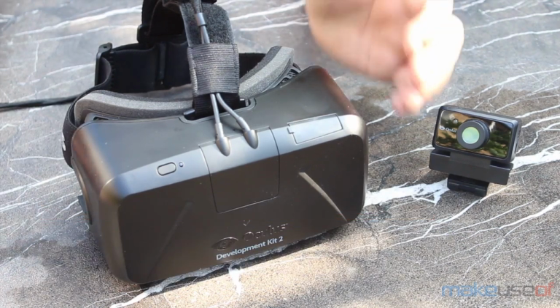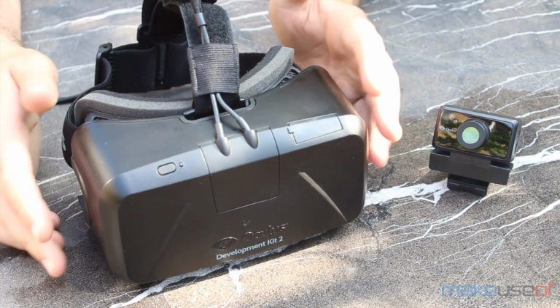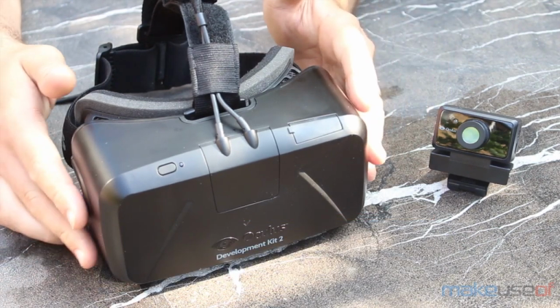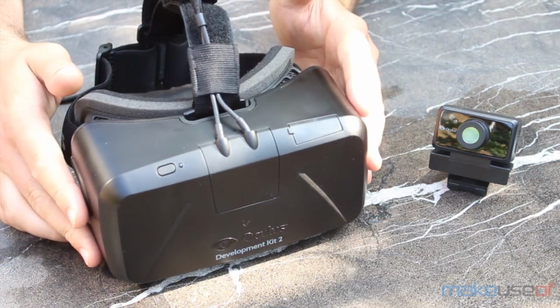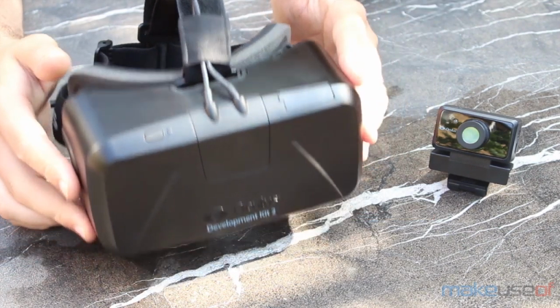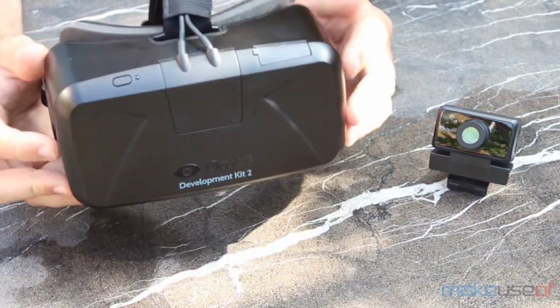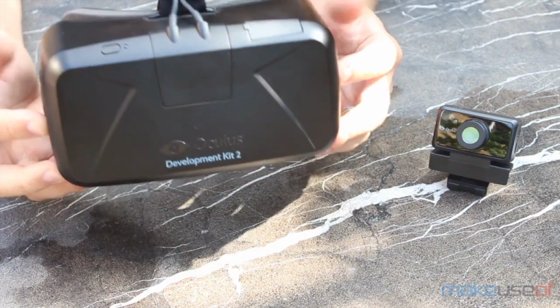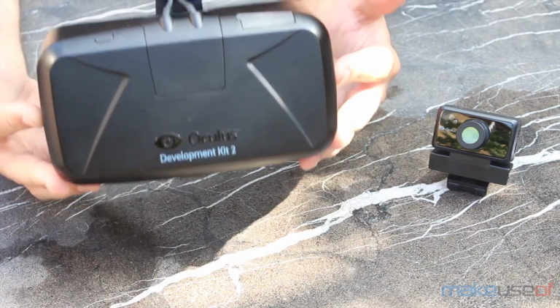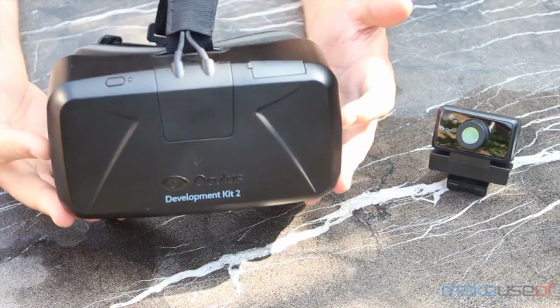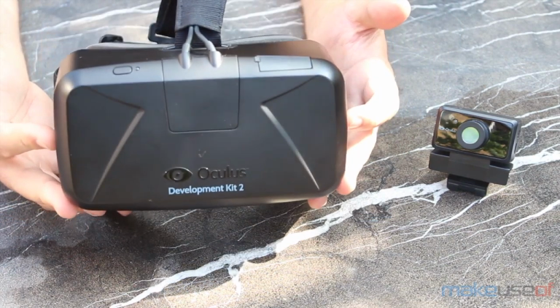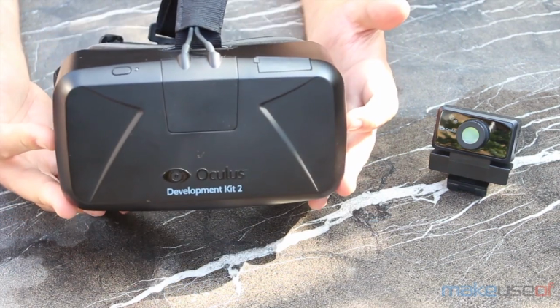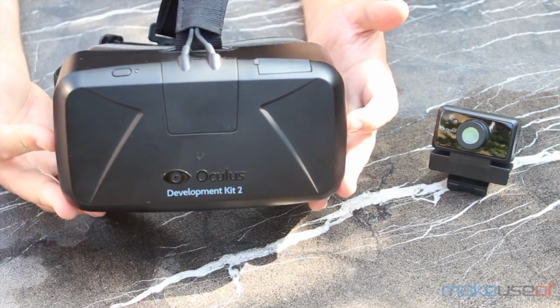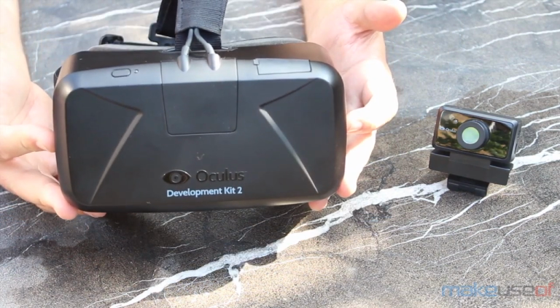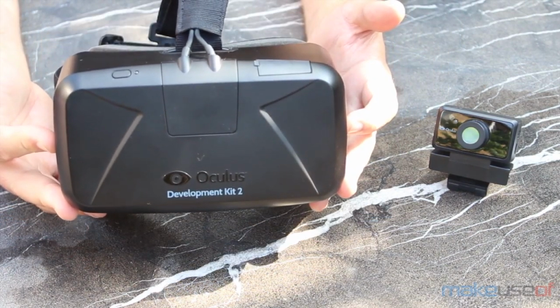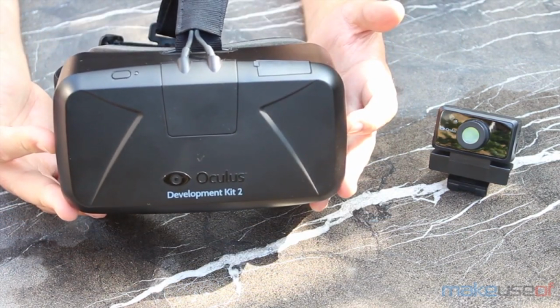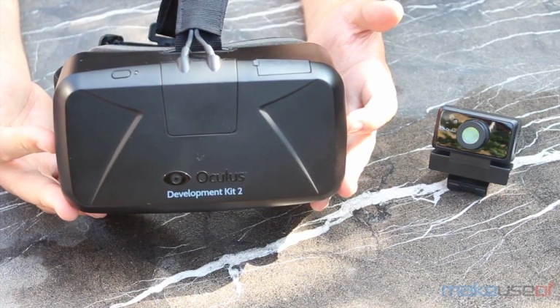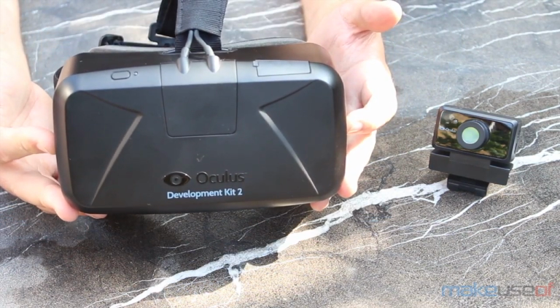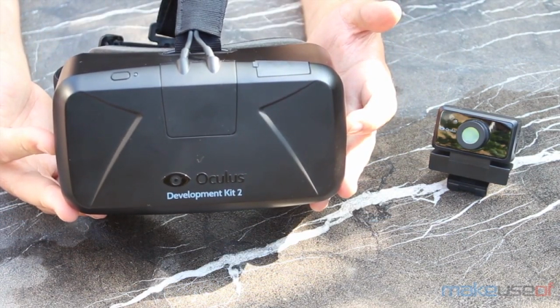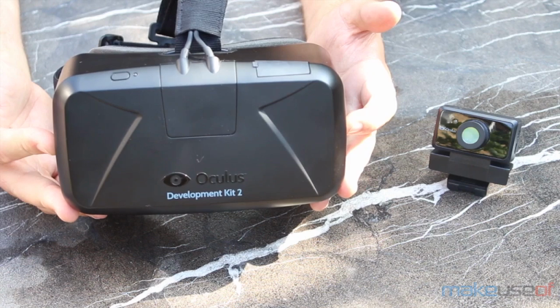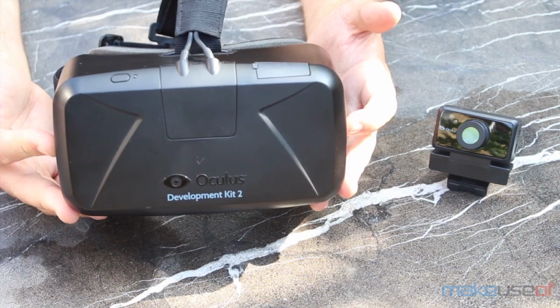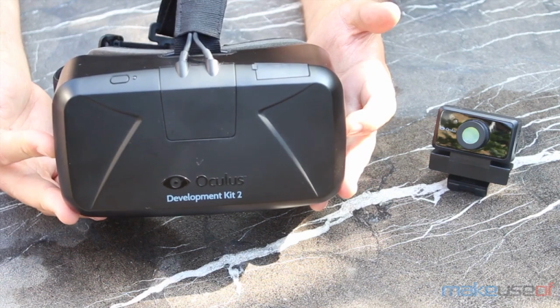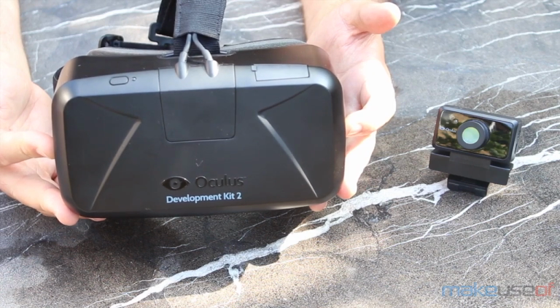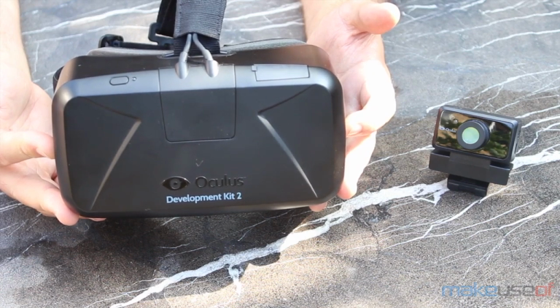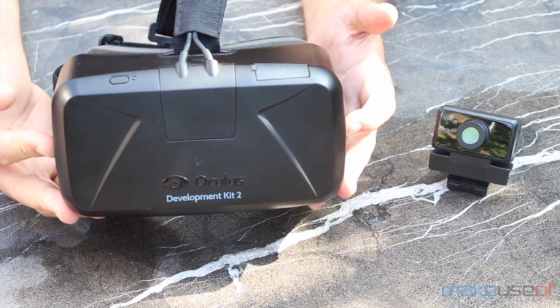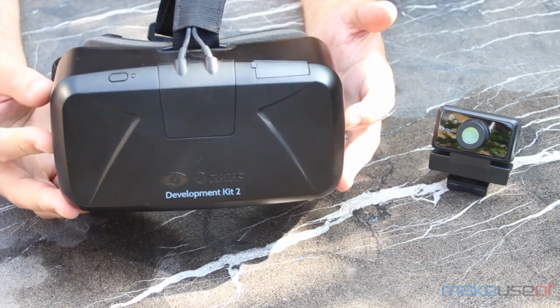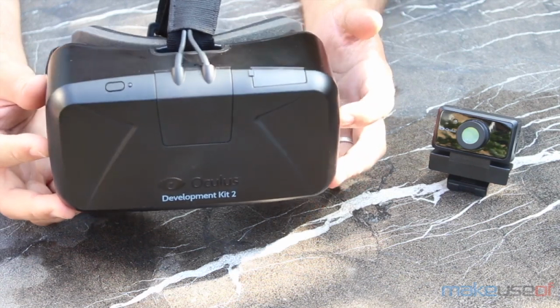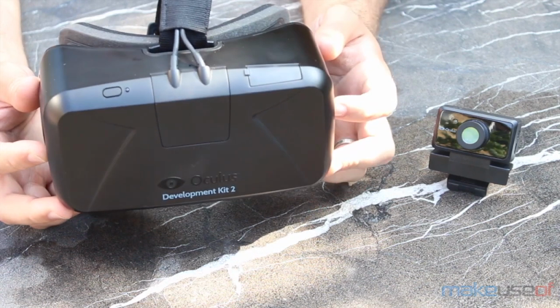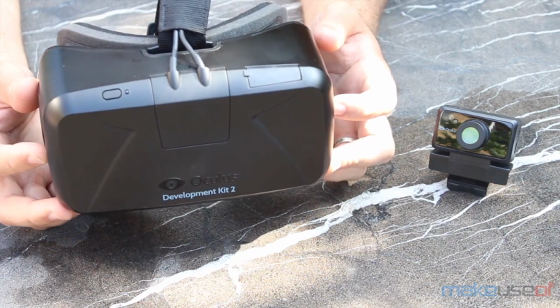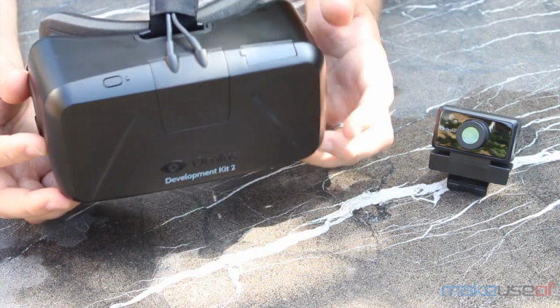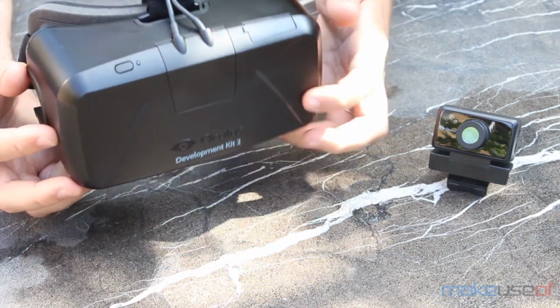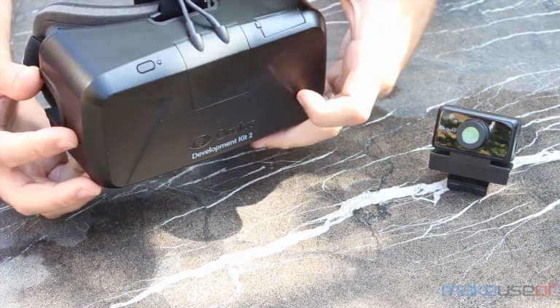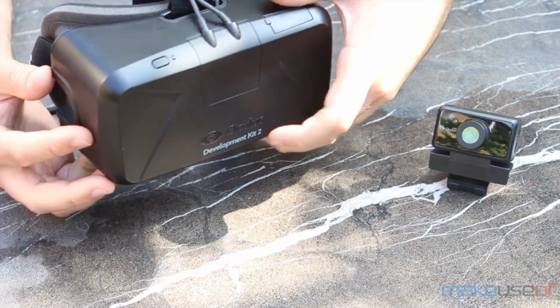The DK2 can be purchased directly from OculusVR.com for $350, which I should note is $50 more than the original DK1, which was released last year after a successful Kickstarter.